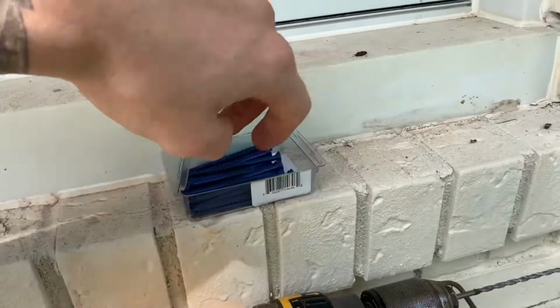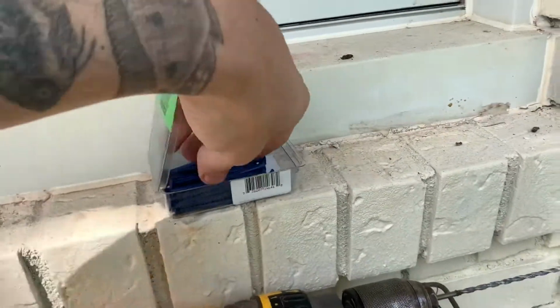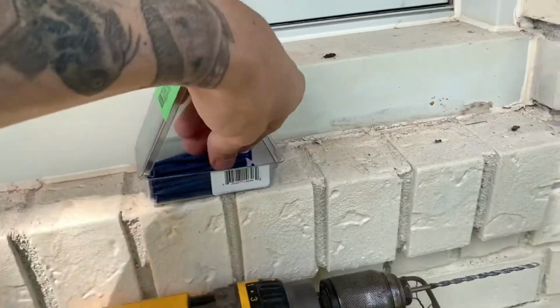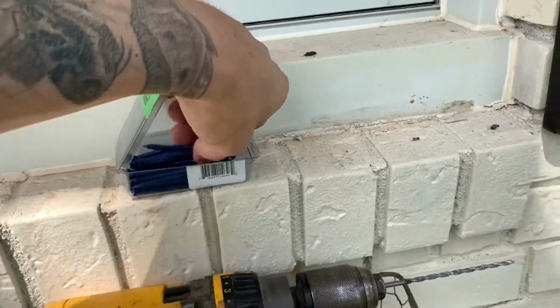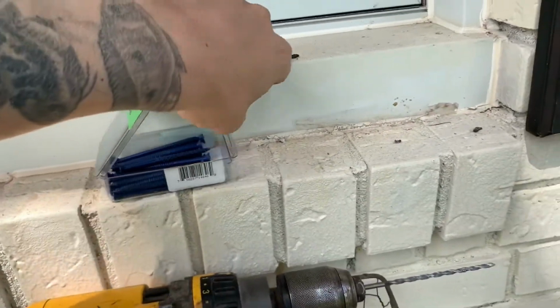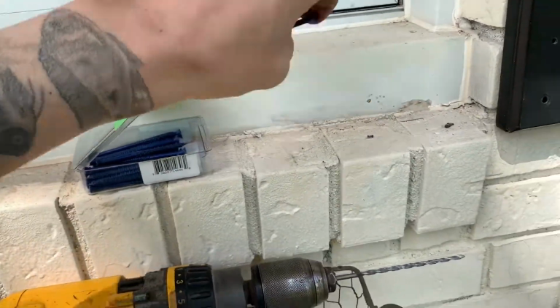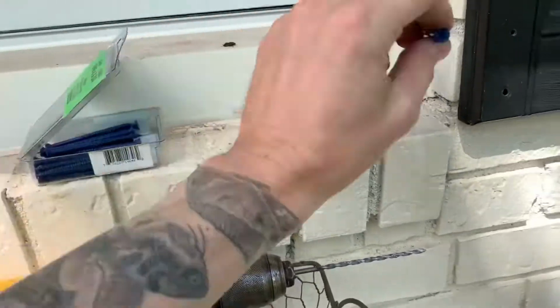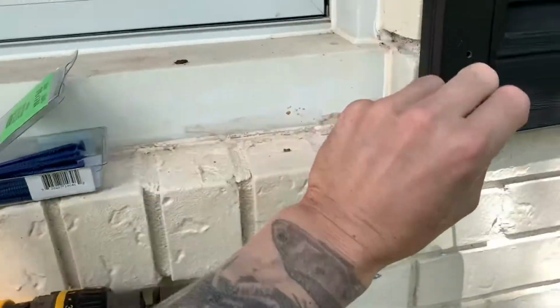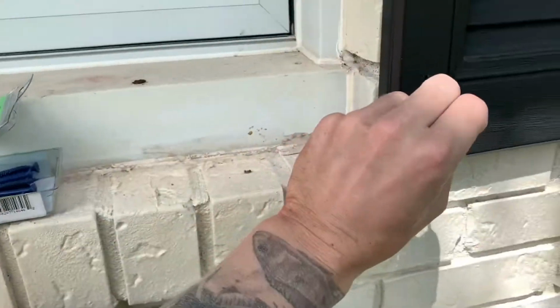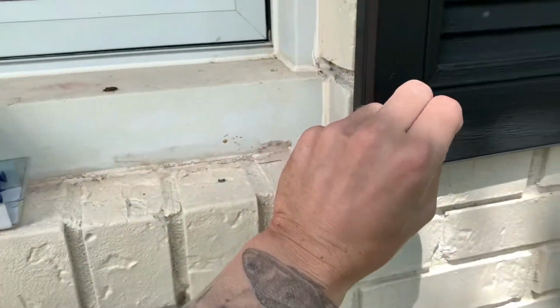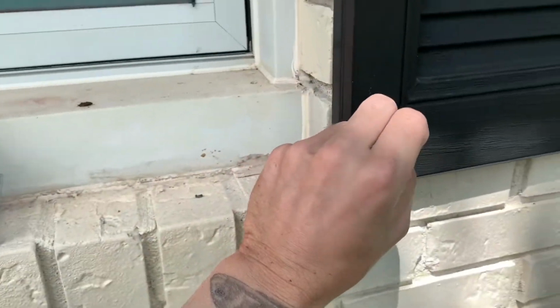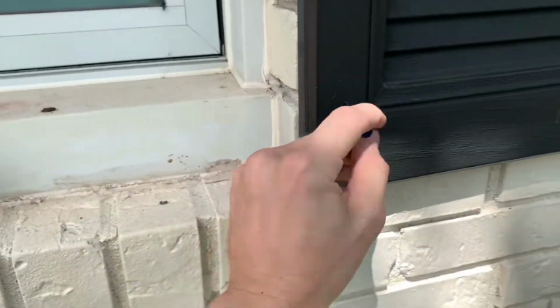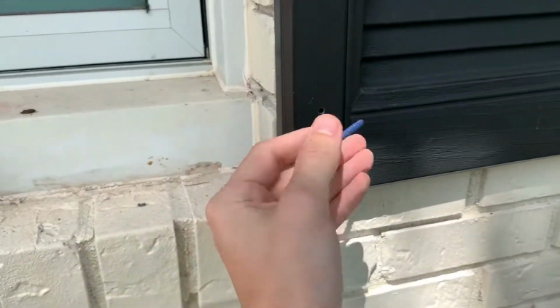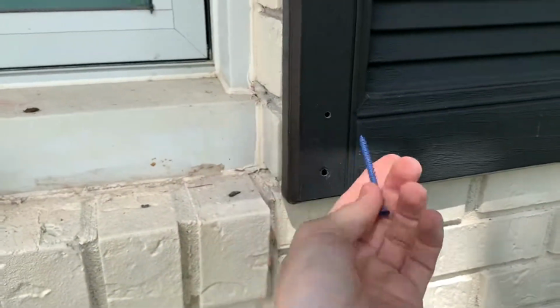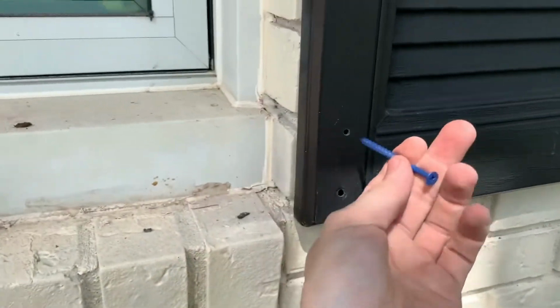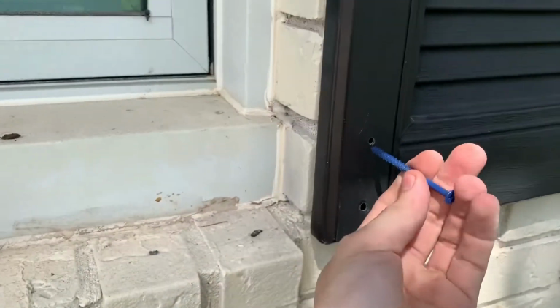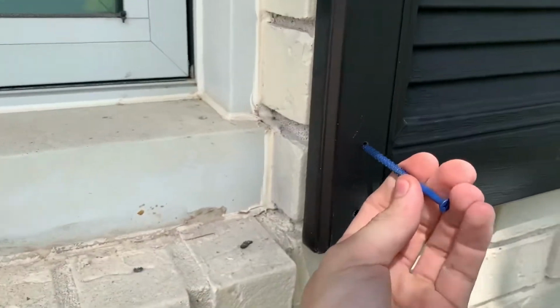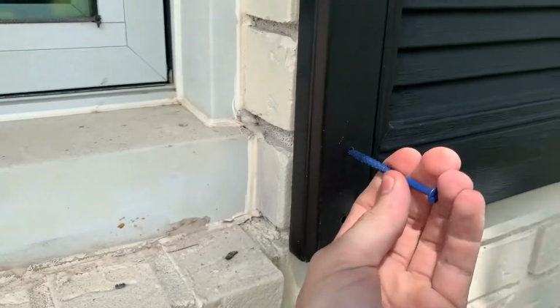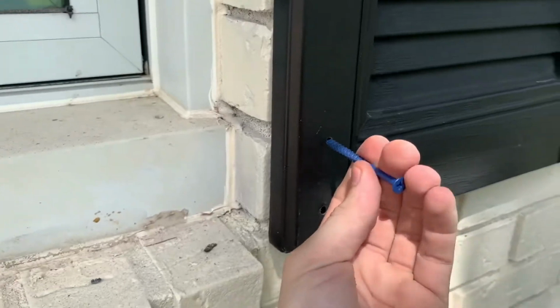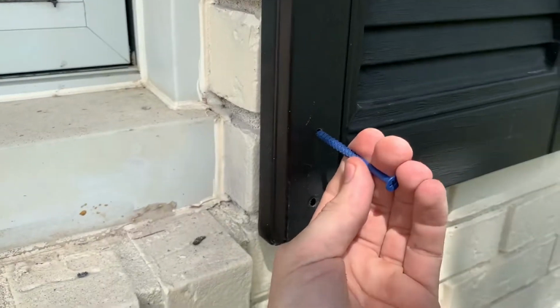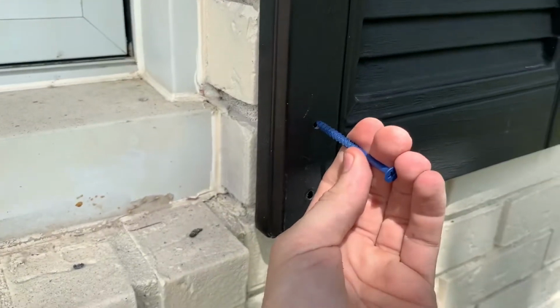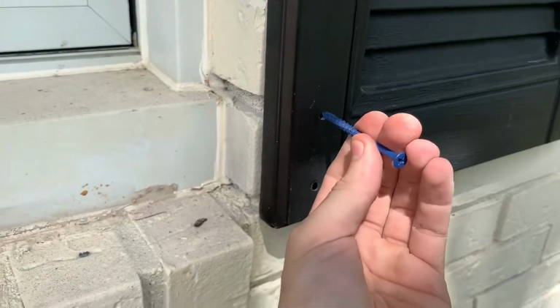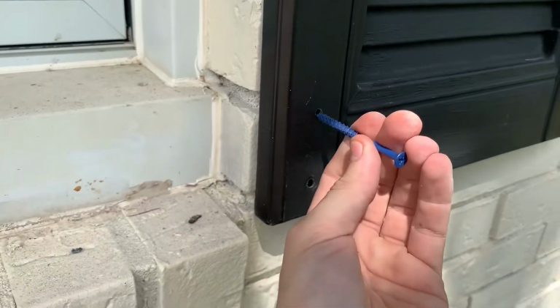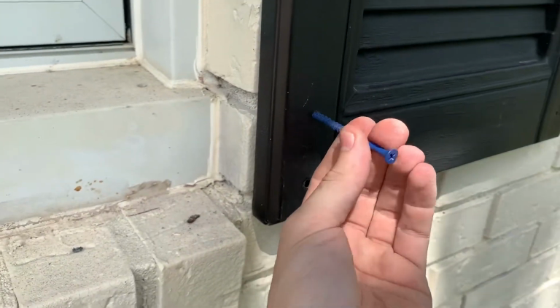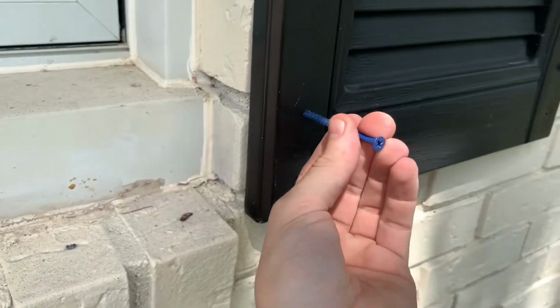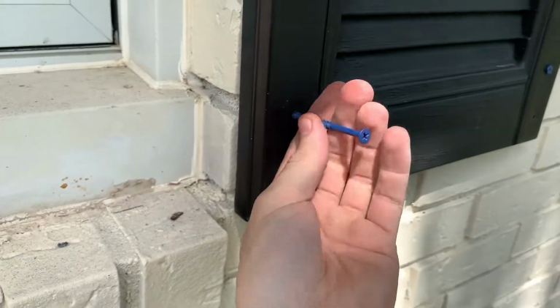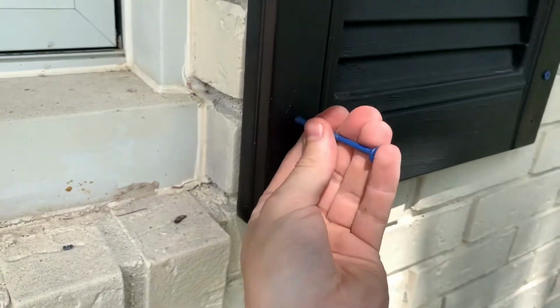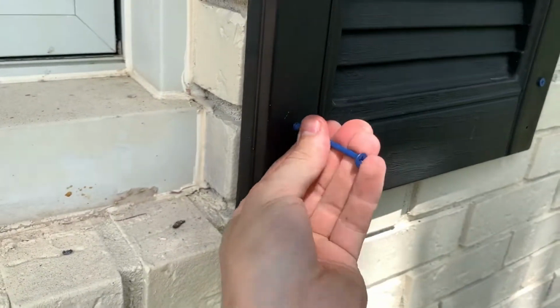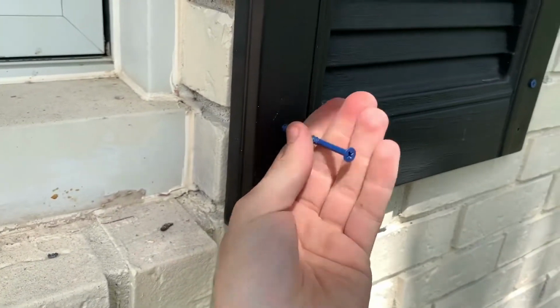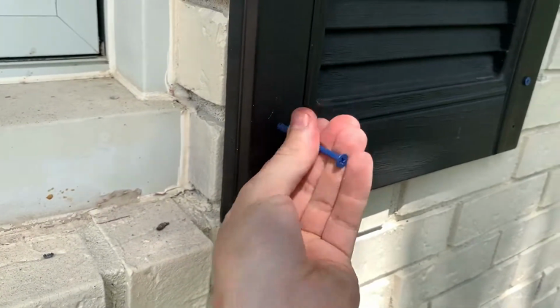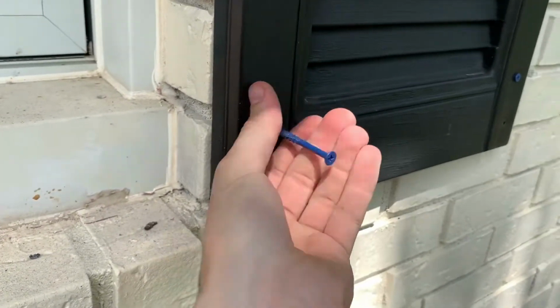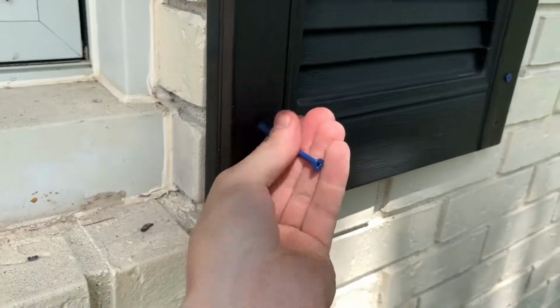We're going to open the screws. We're going to put... try to see if you can see this. So what I do is just start it.